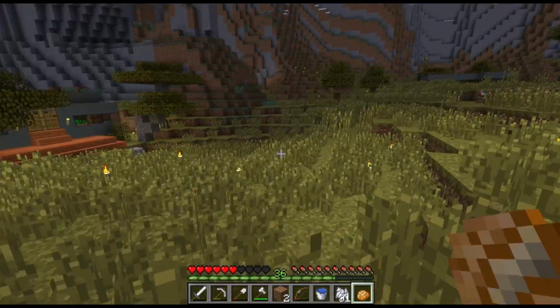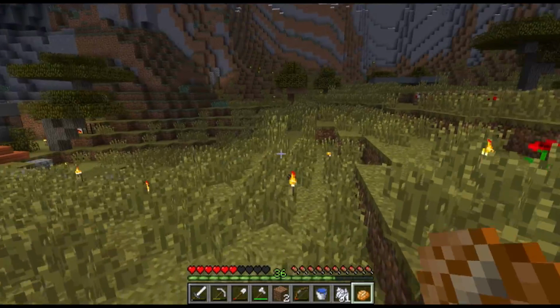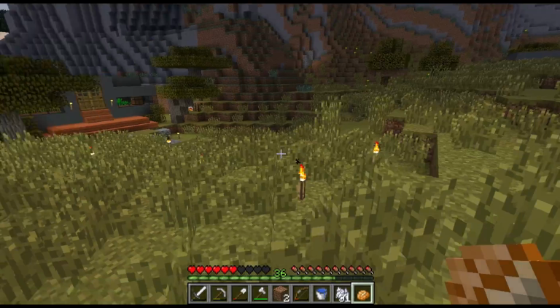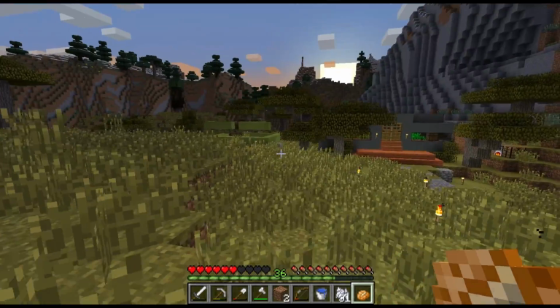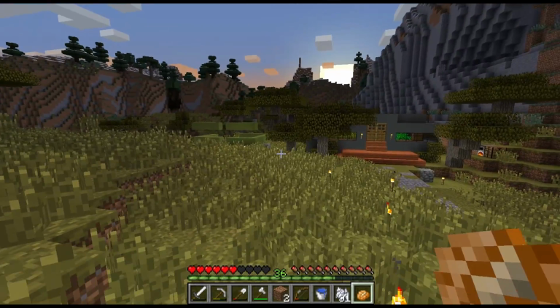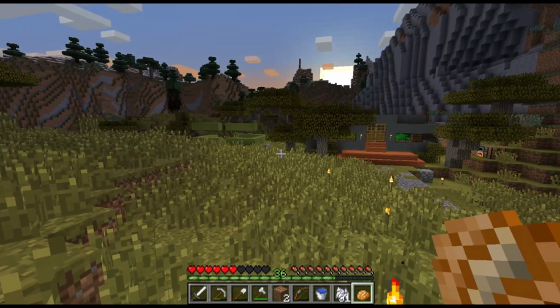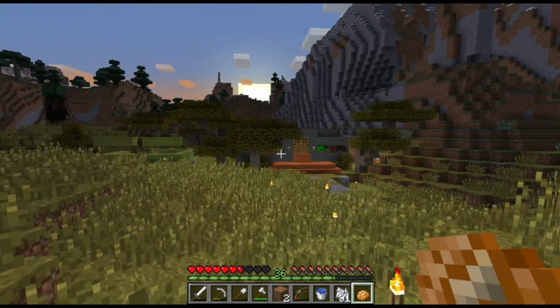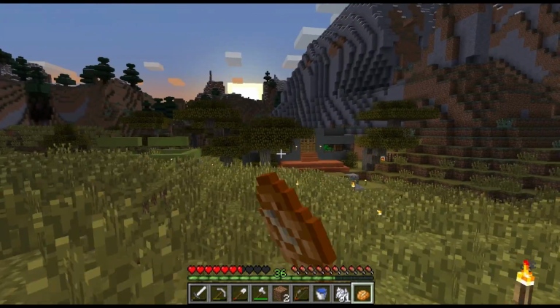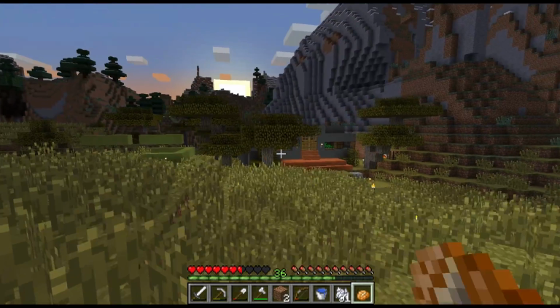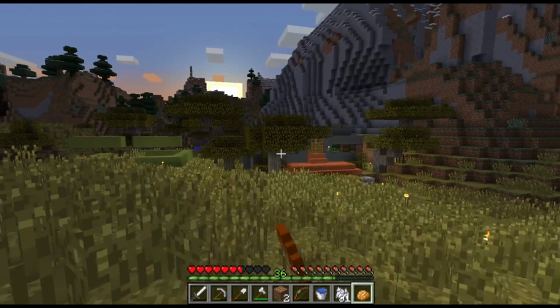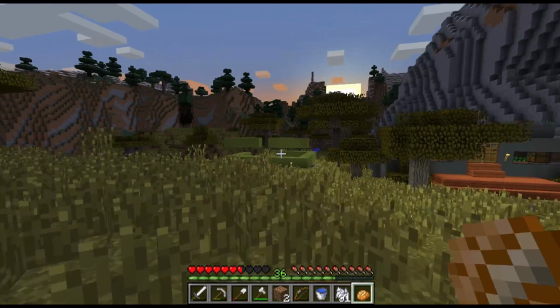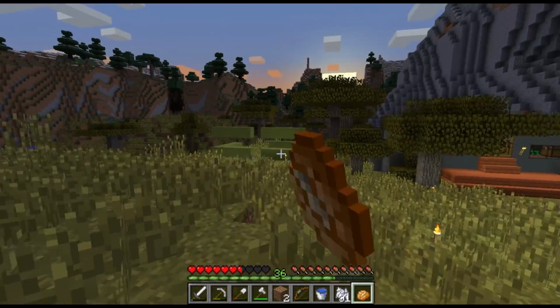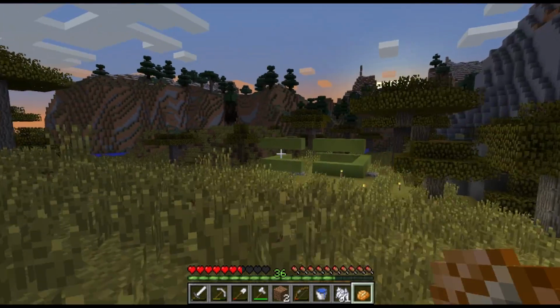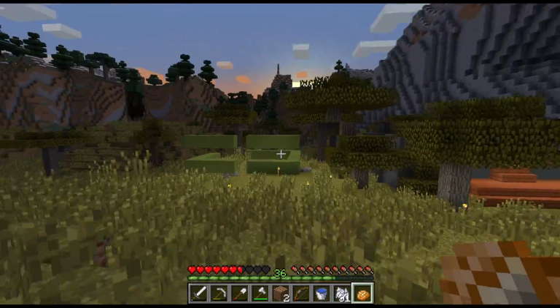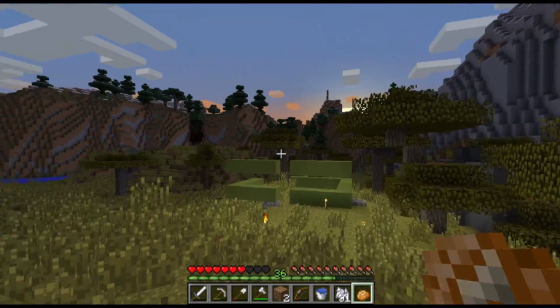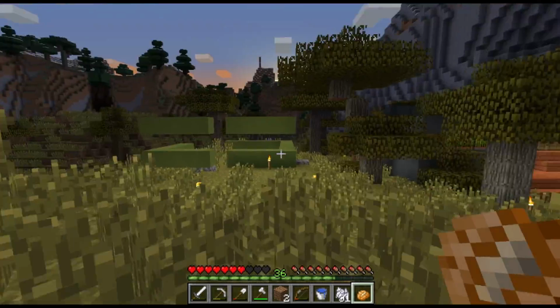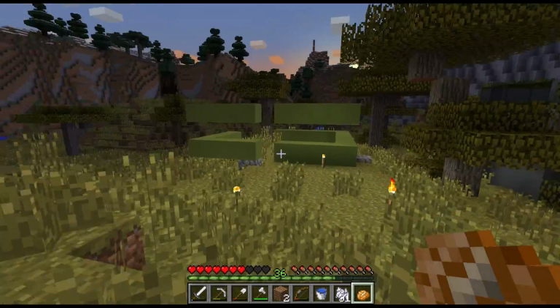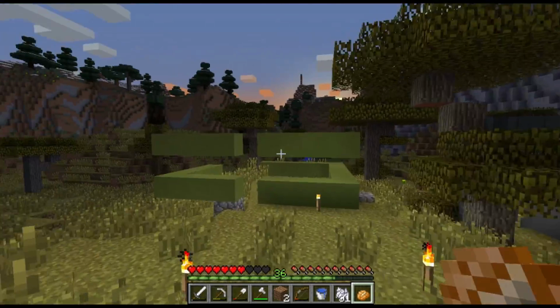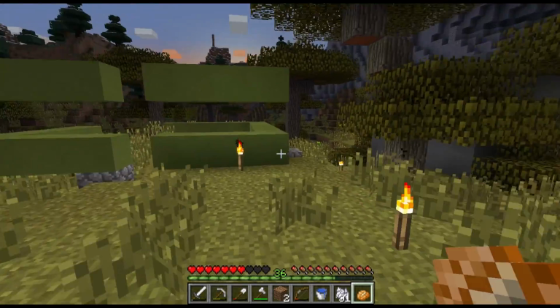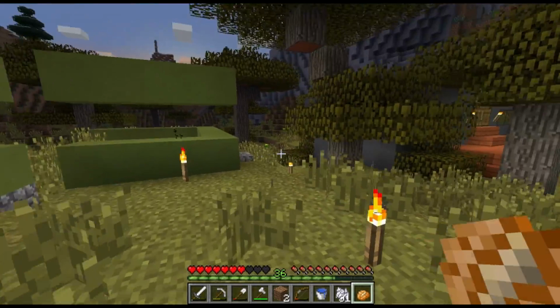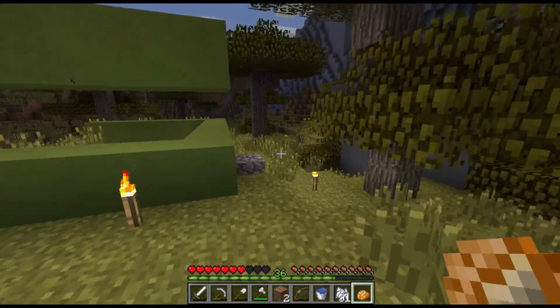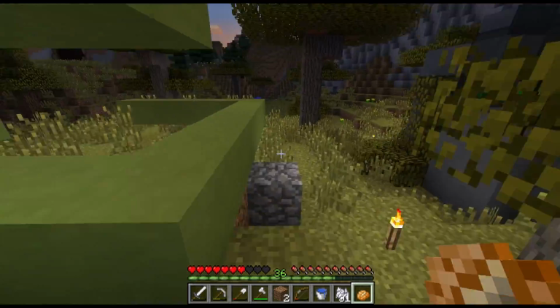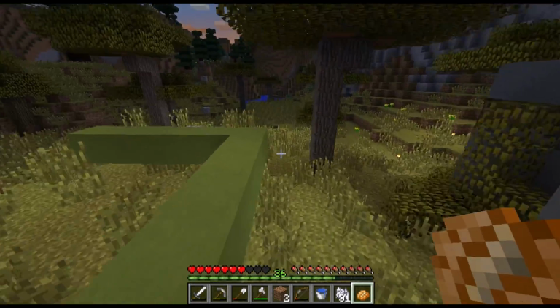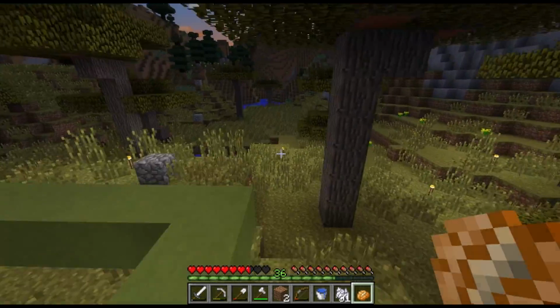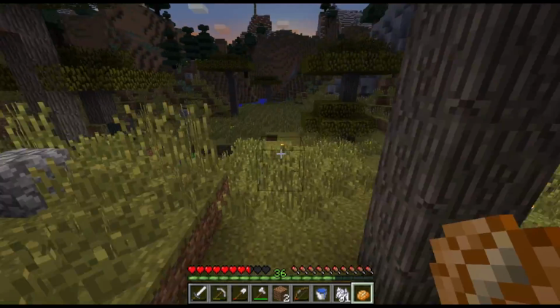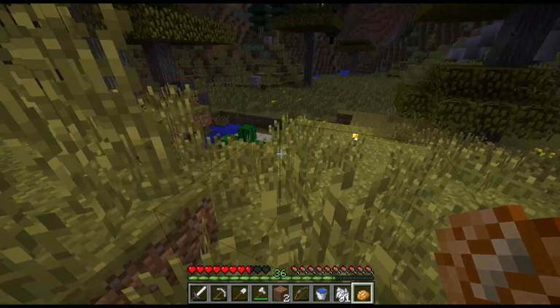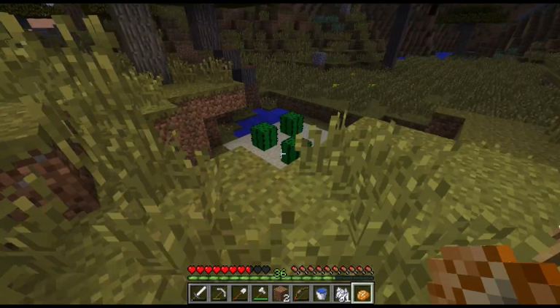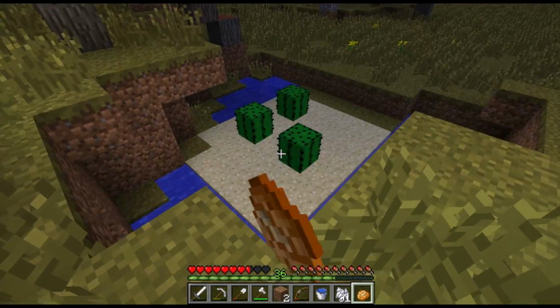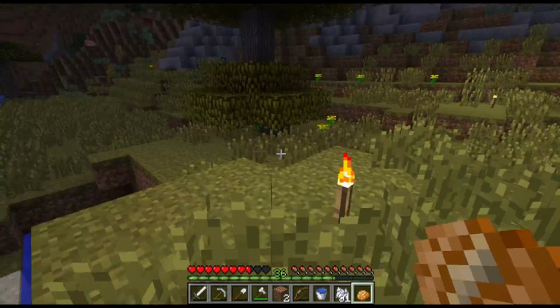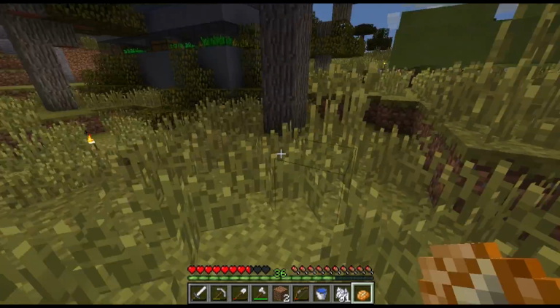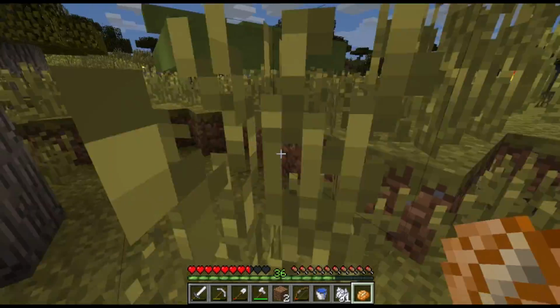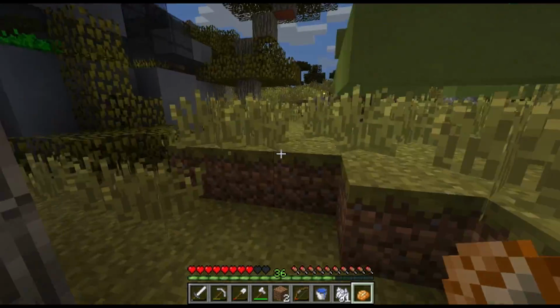We can do a bunch of different colored houses all around town — we've got the cyan, got the lime. I can do white panes of glass into this one, I think that'll look pretty good. Just waiting for this stuff to grow — god, it takes forever.